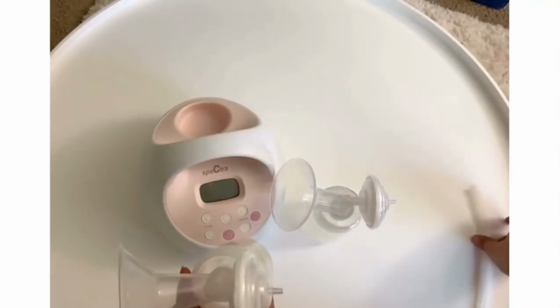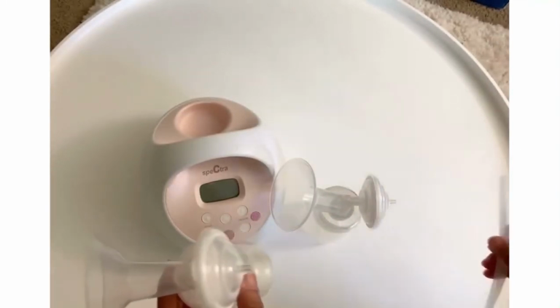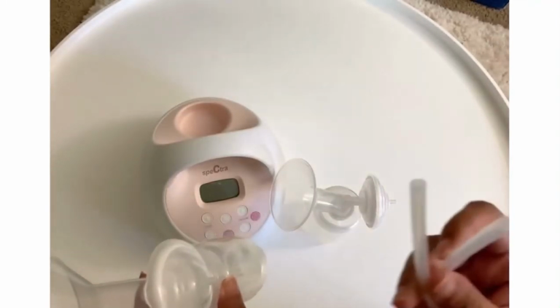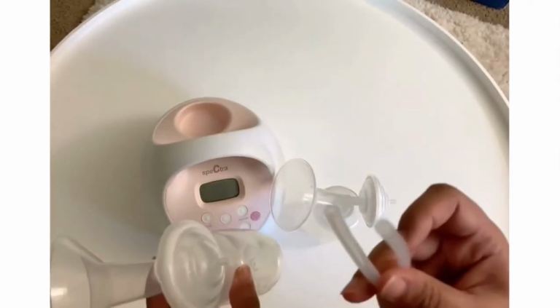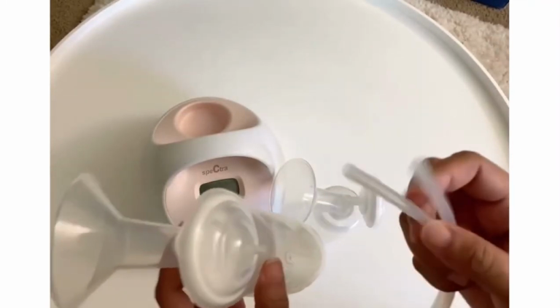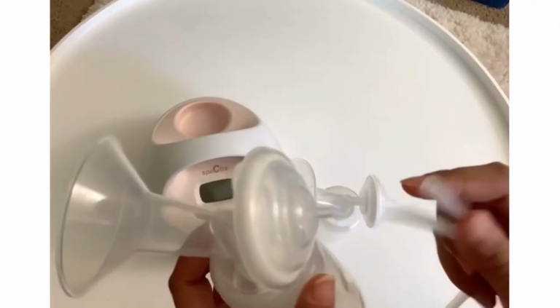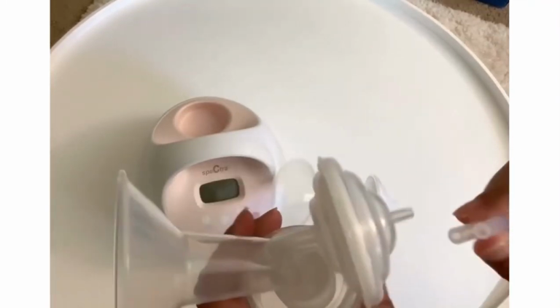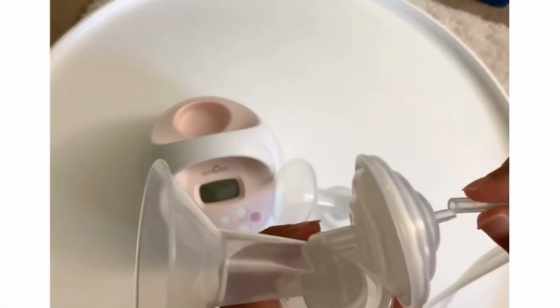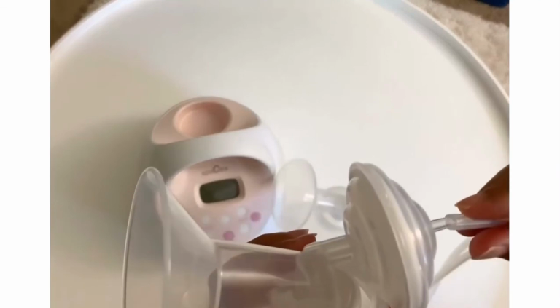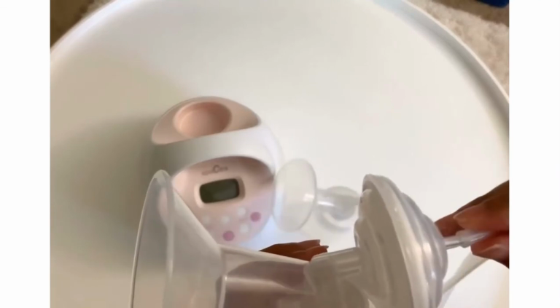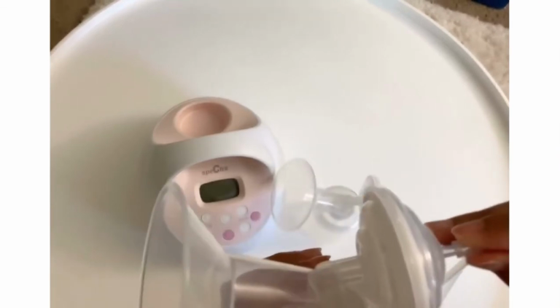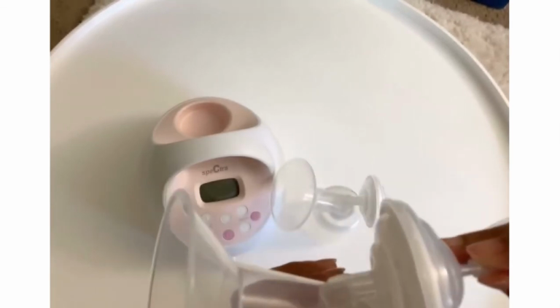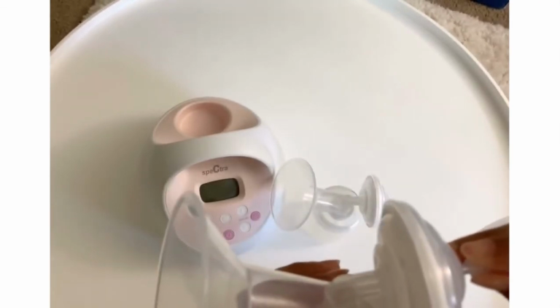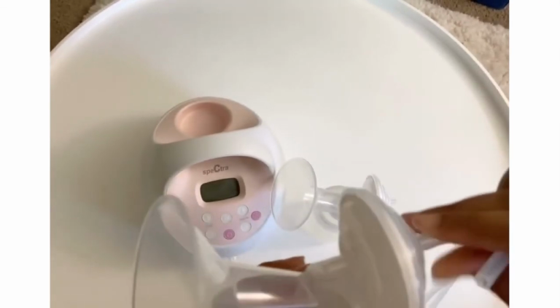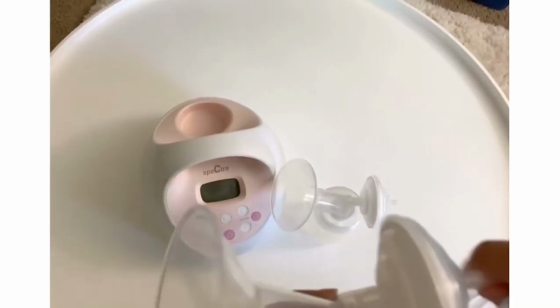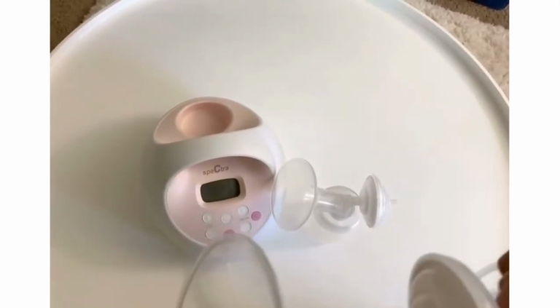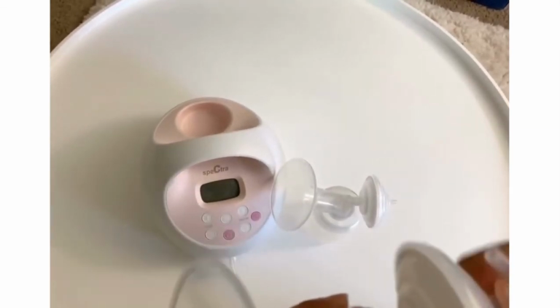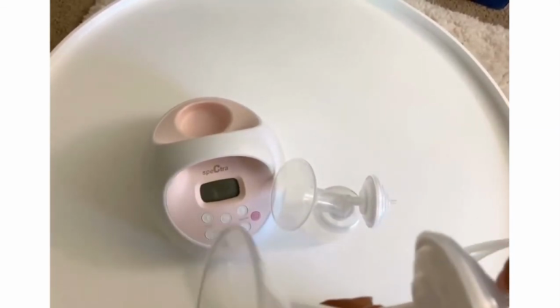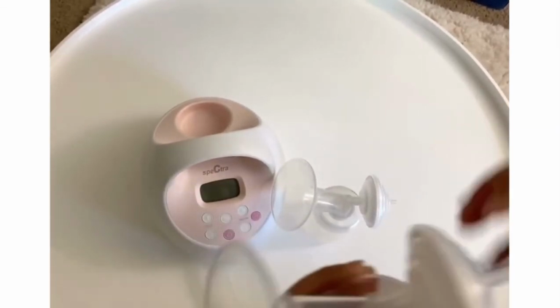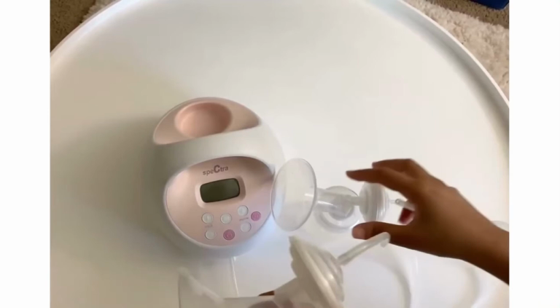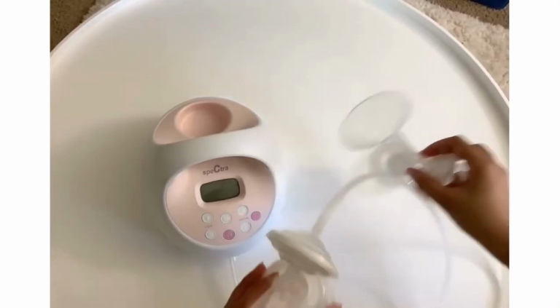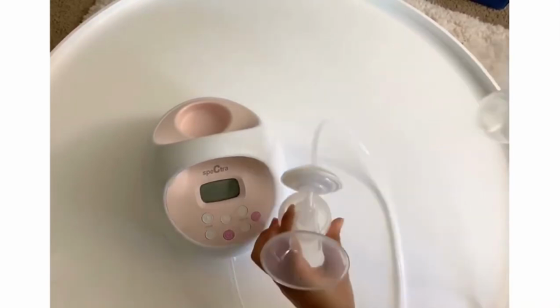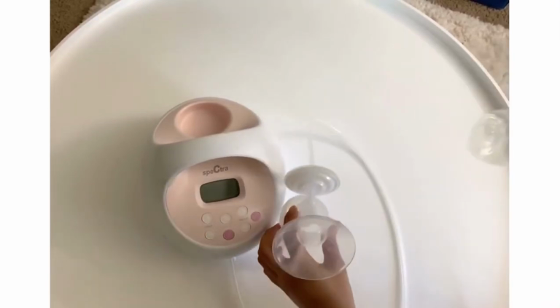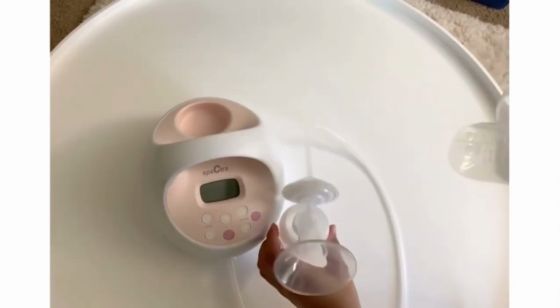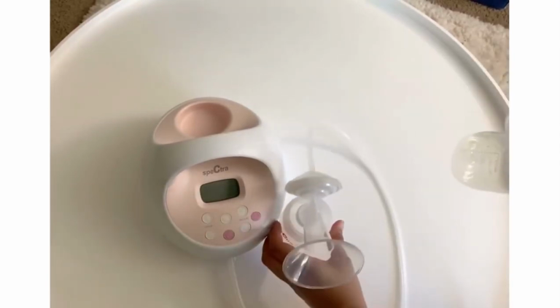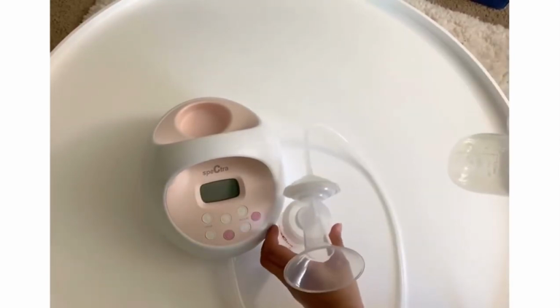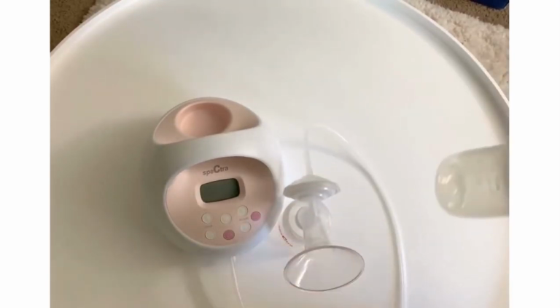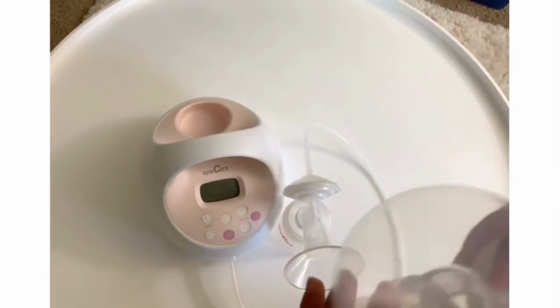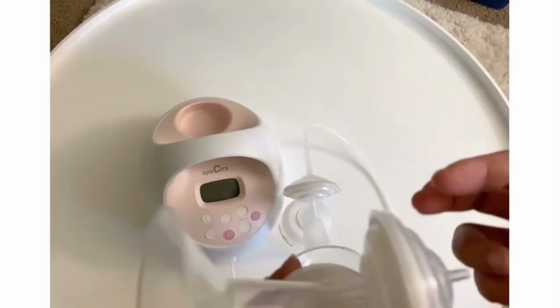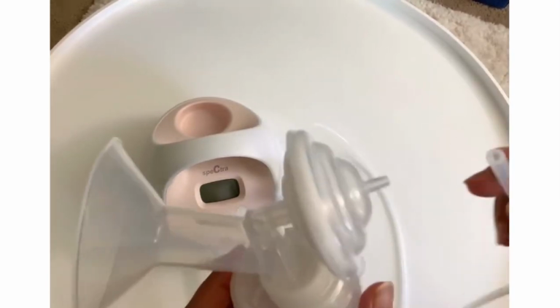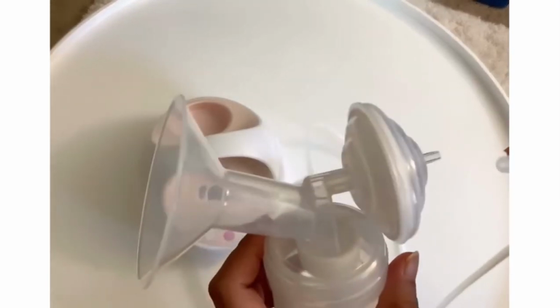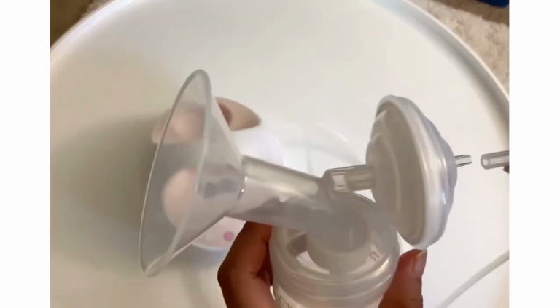And now I am going to connect the hose to the tubing port. You just have to do the same with the other one.